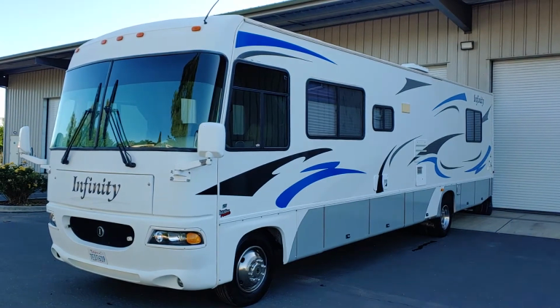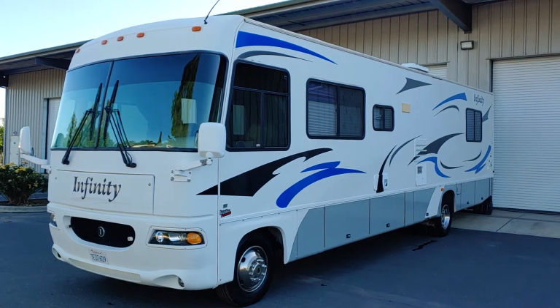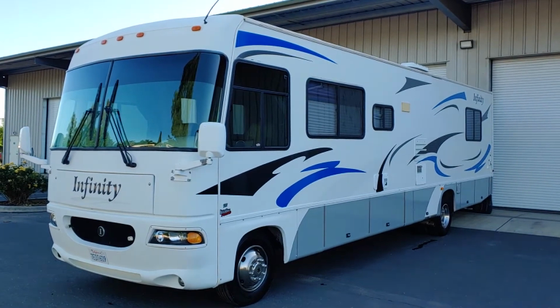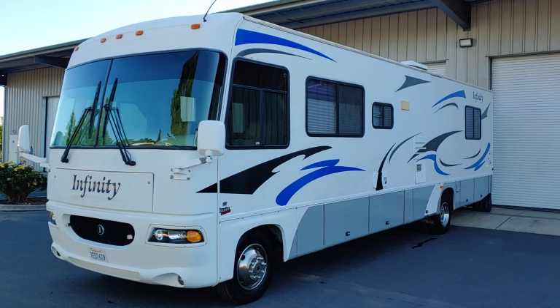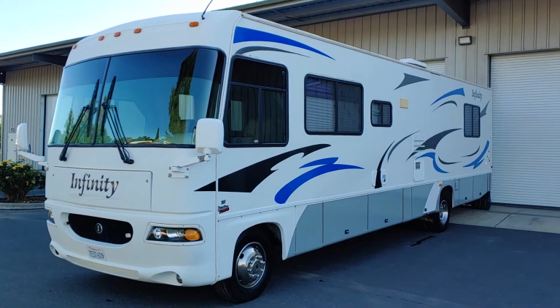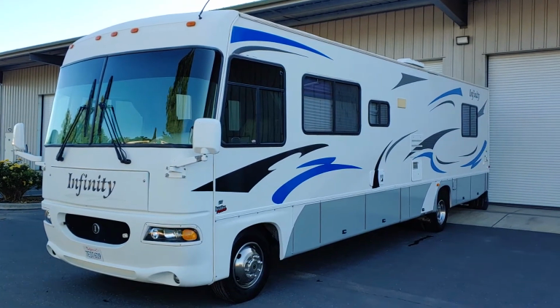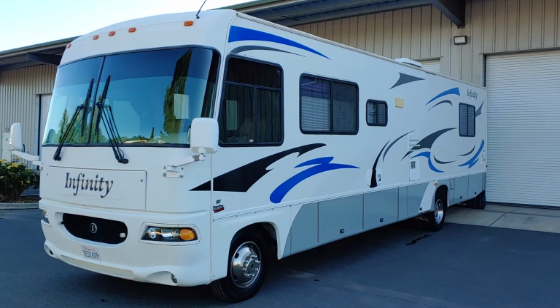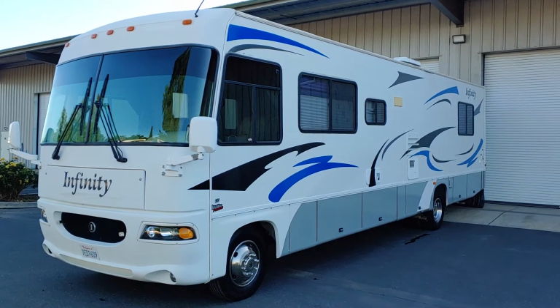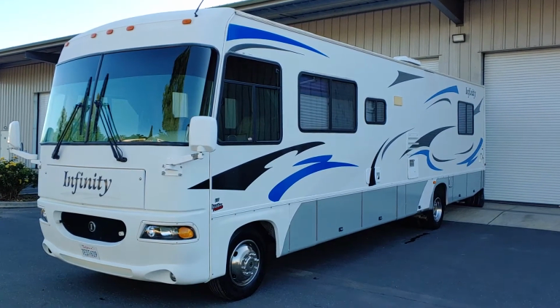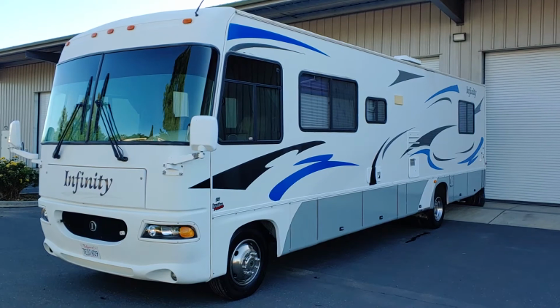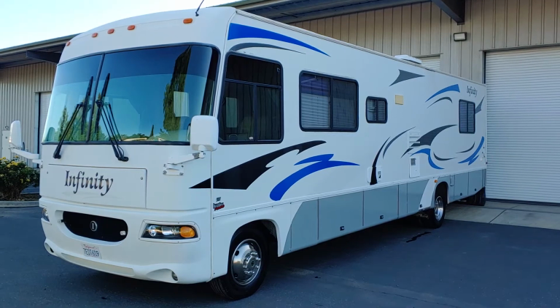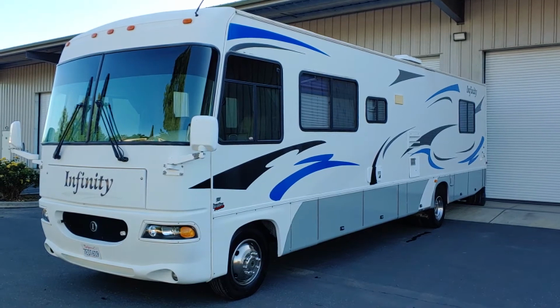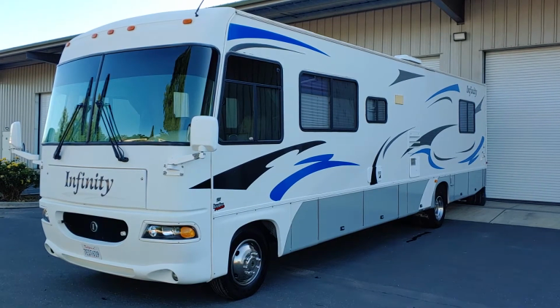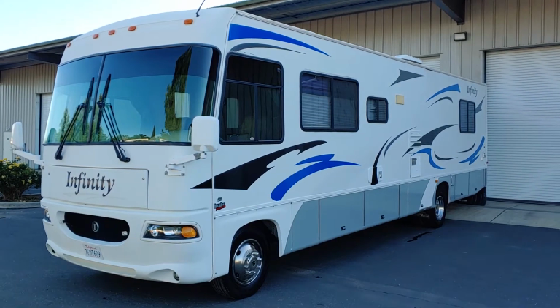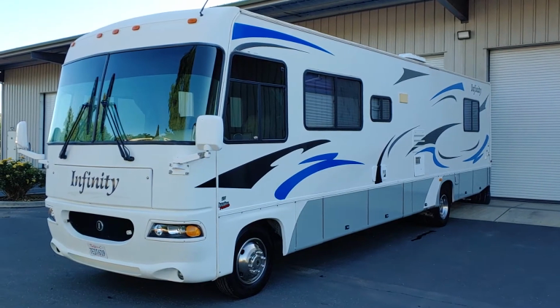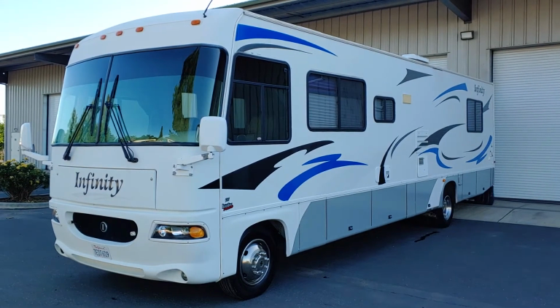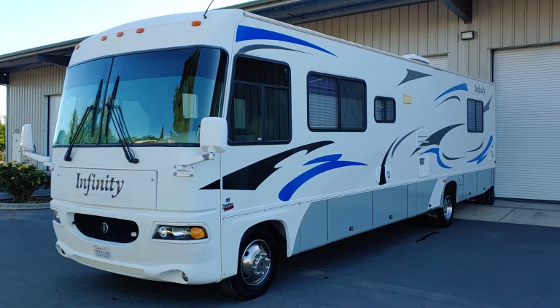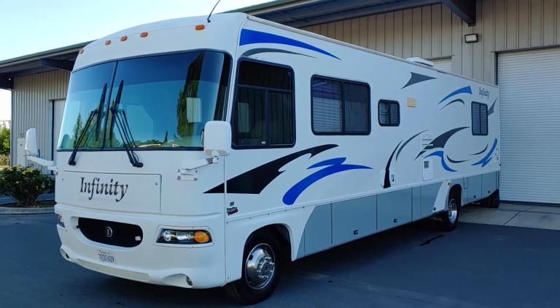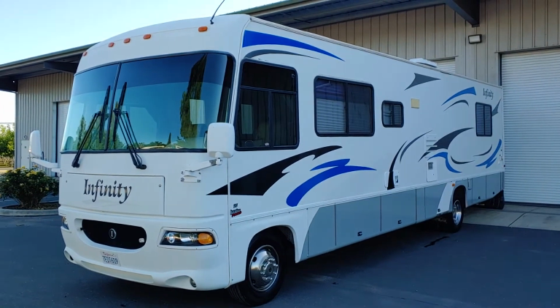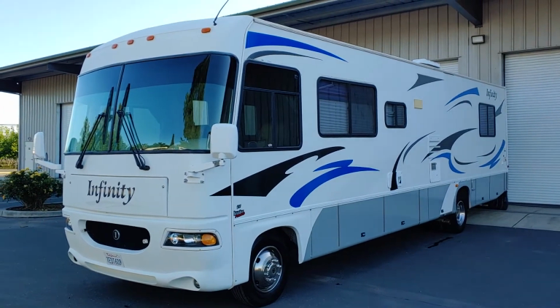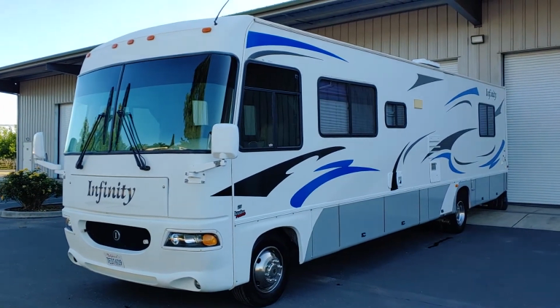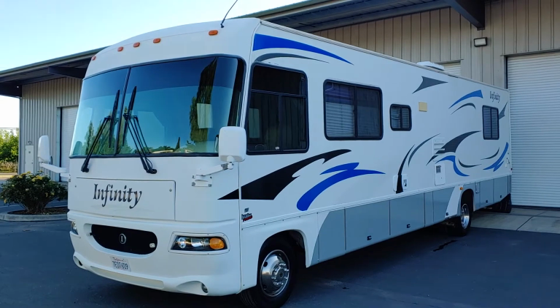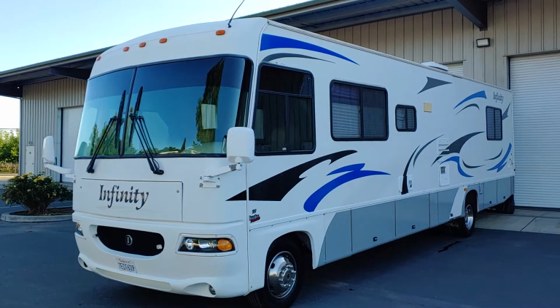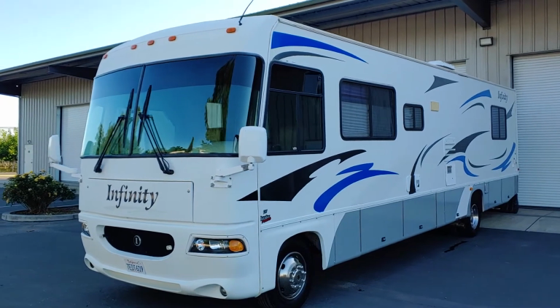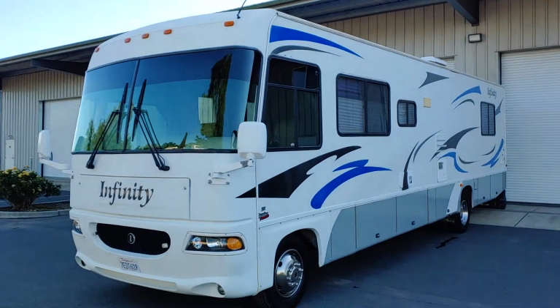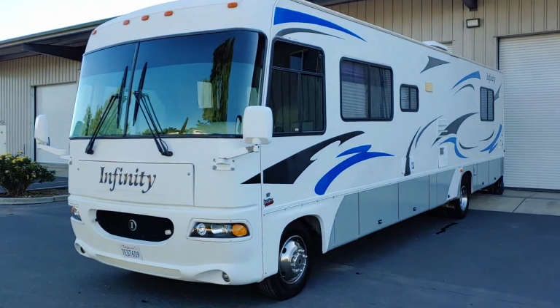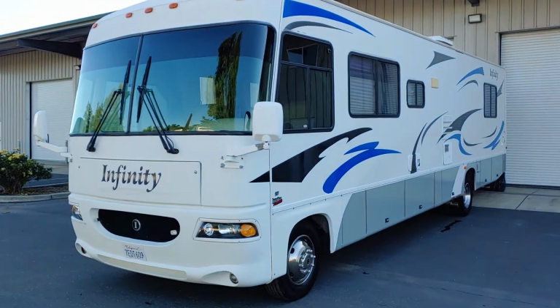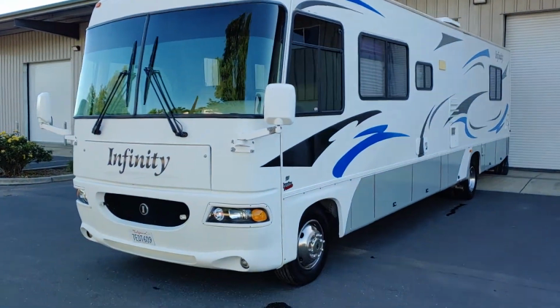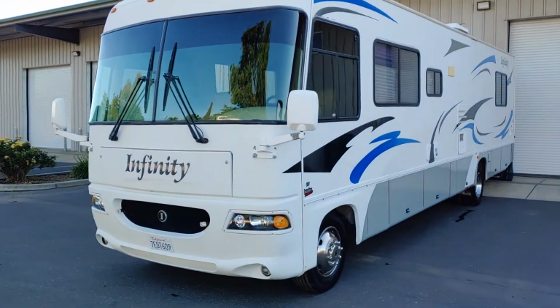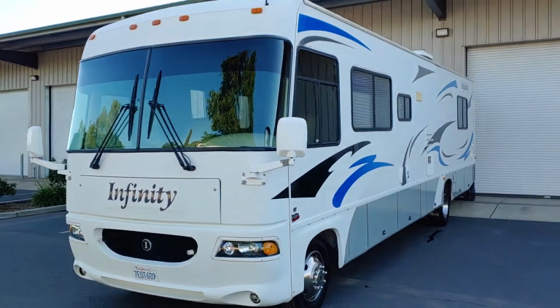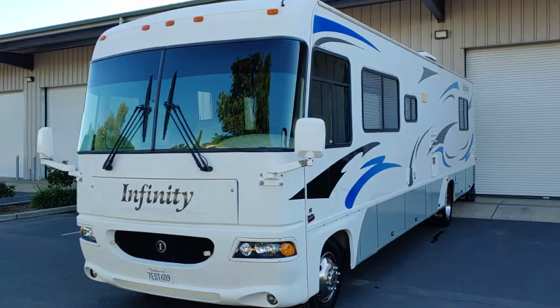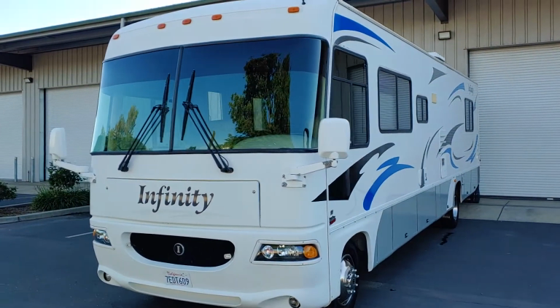This is a 2001 Infiniti model RV. I believe it's built by Thor. This one sits on a Ford powertrain and has a V10 engine in it.